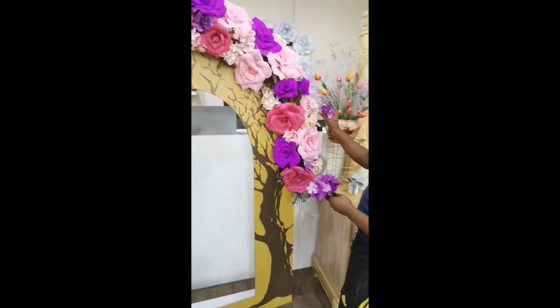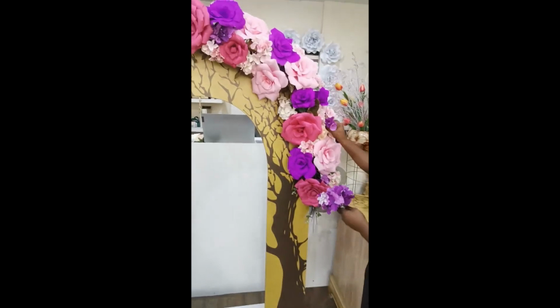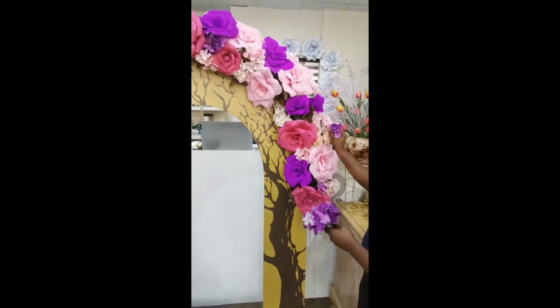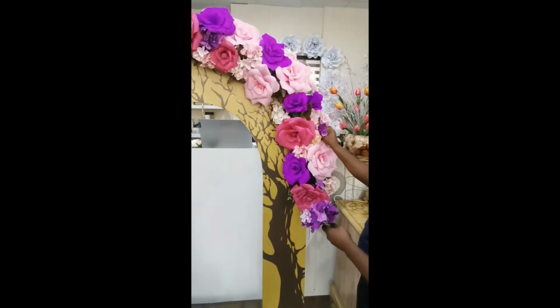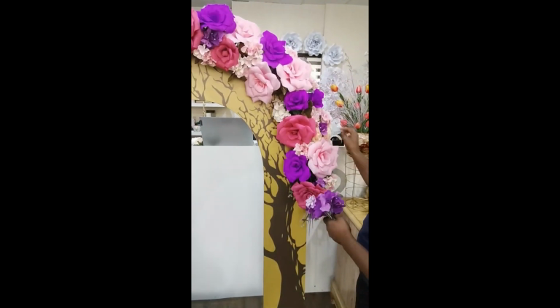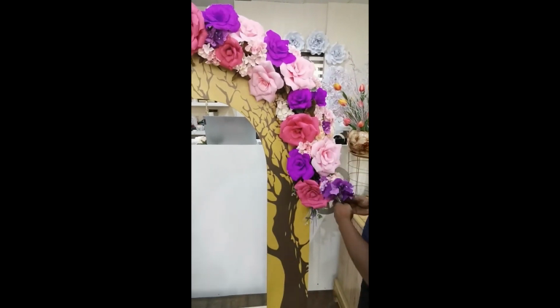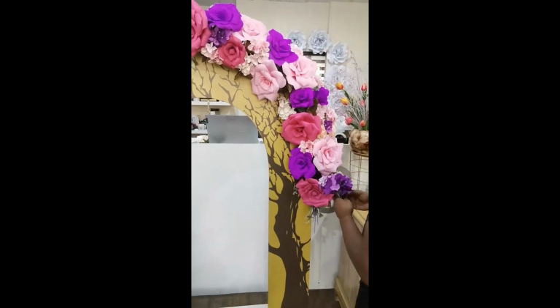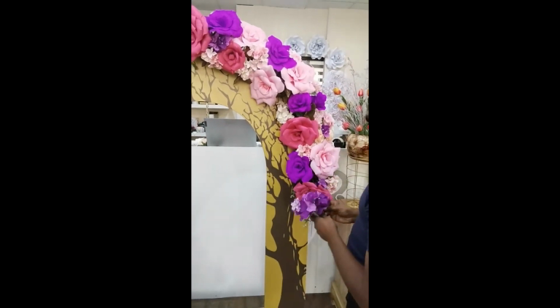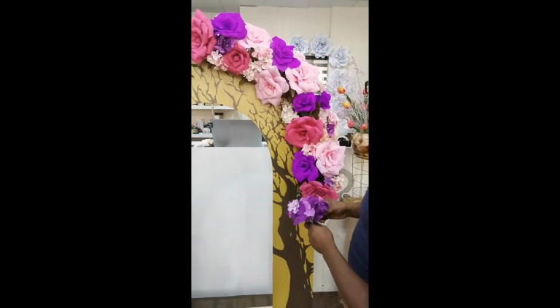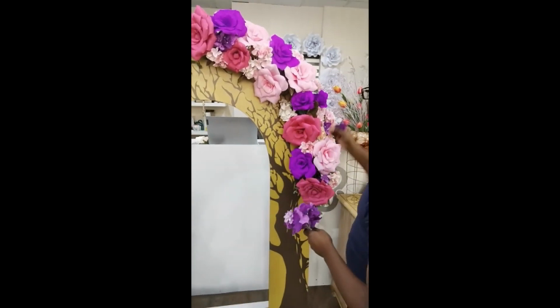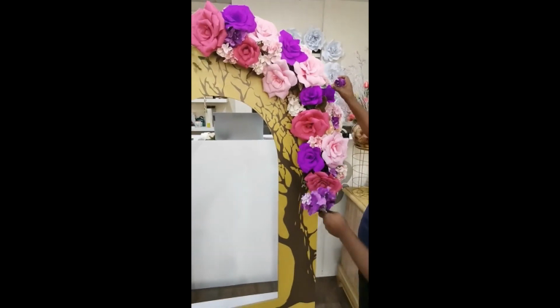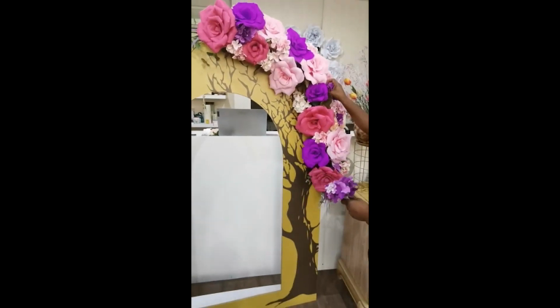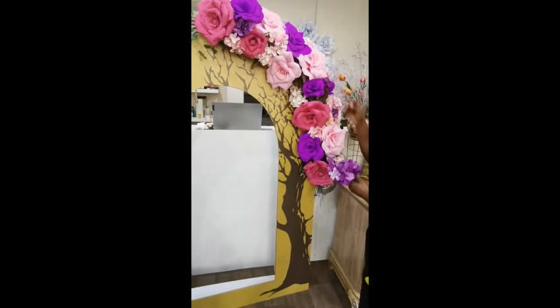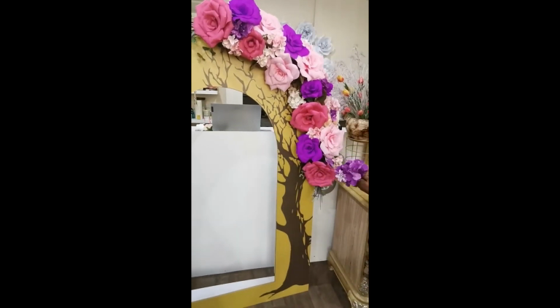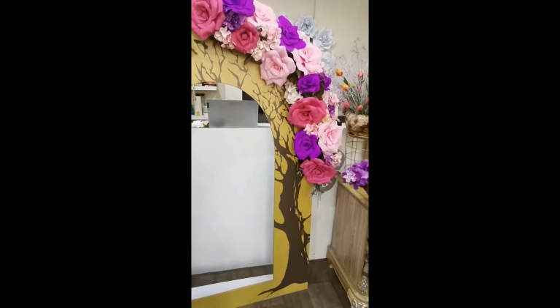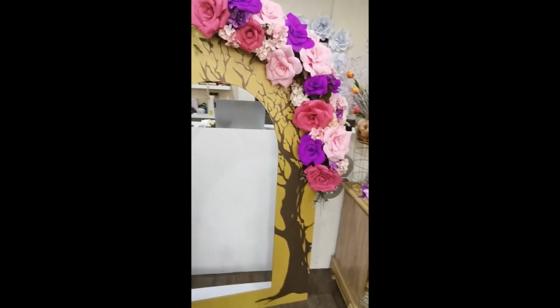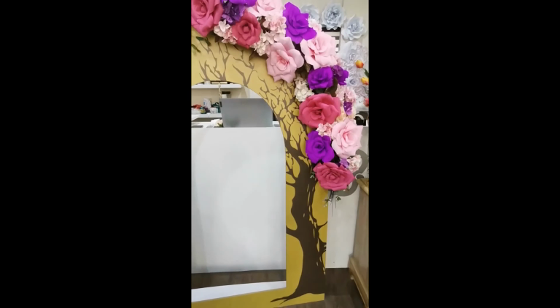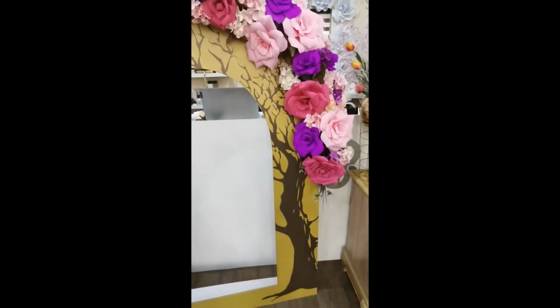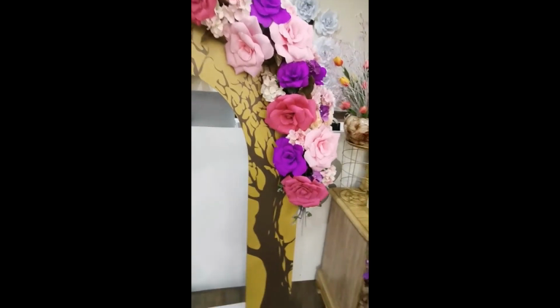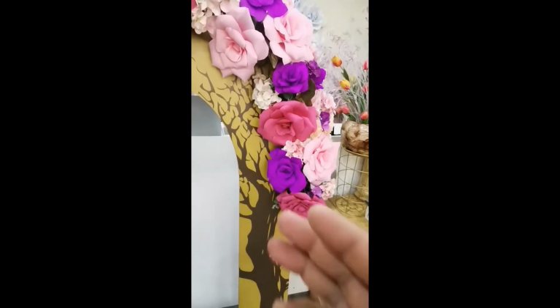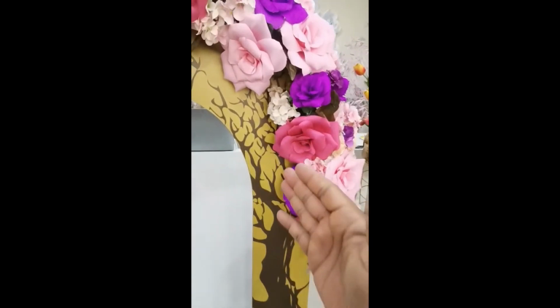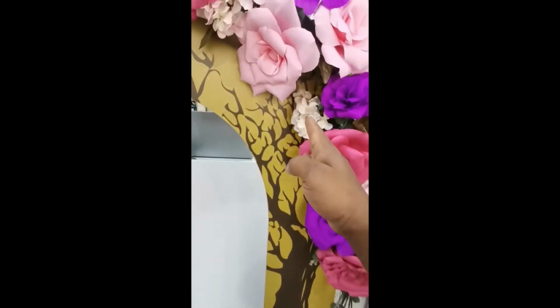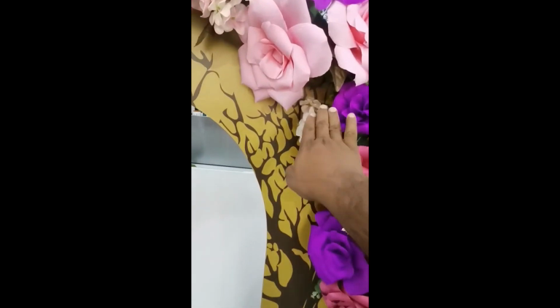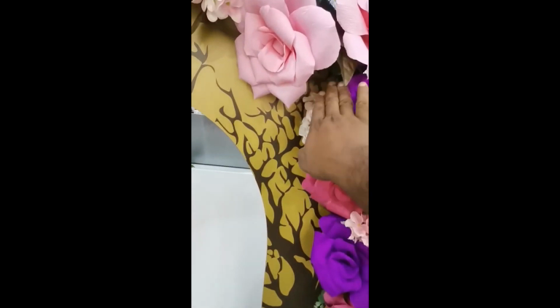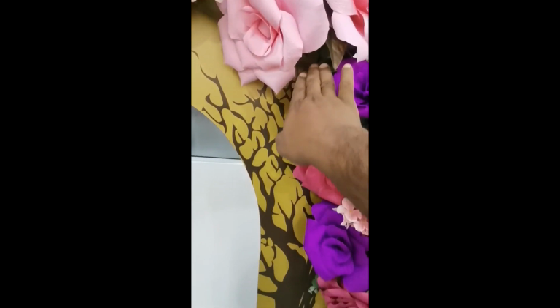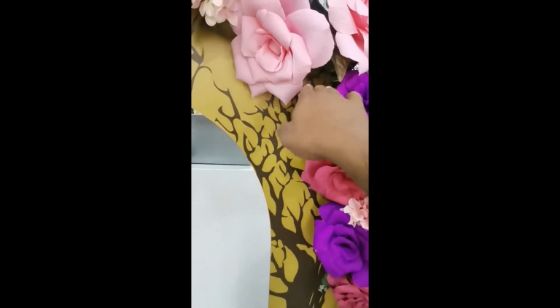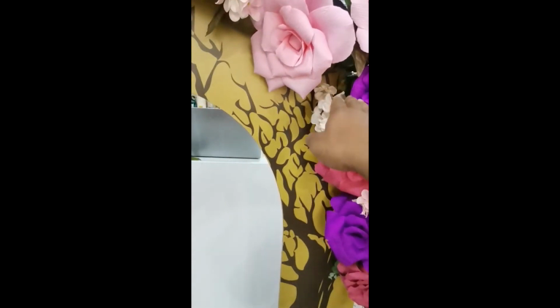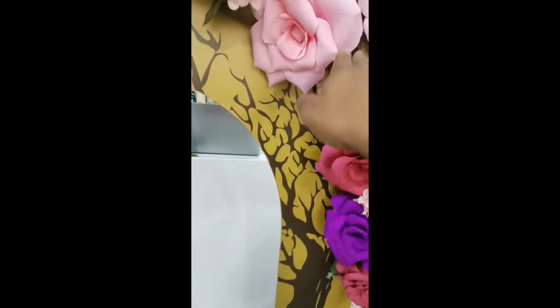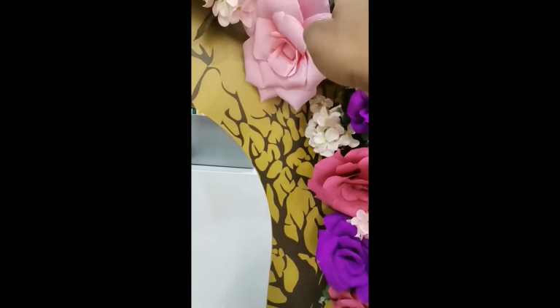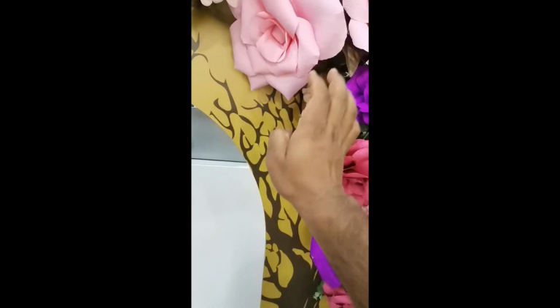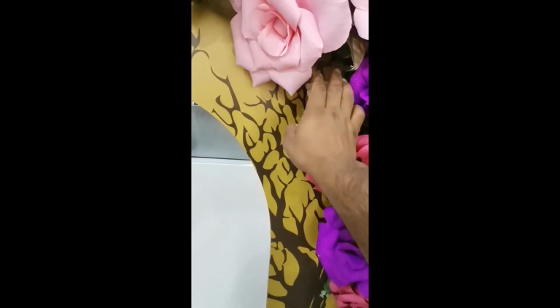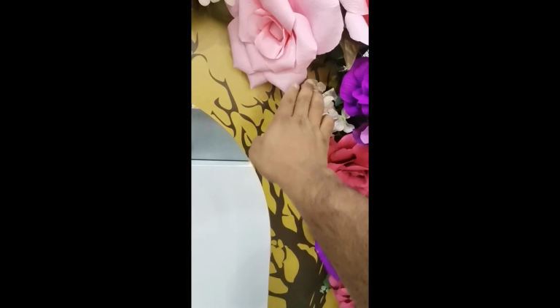Now we are giving the purple touch to the arrangement. There are still some spaces we can see, and we are going to fill these spaces as well.